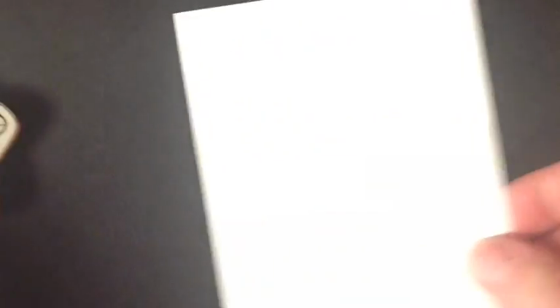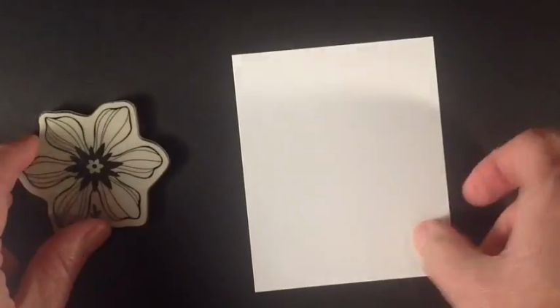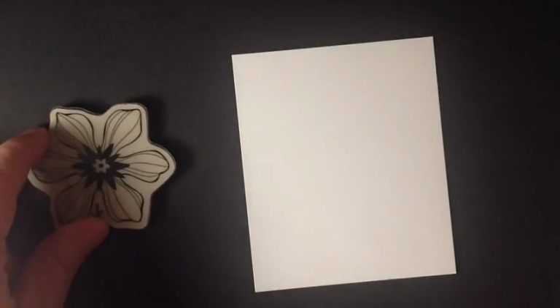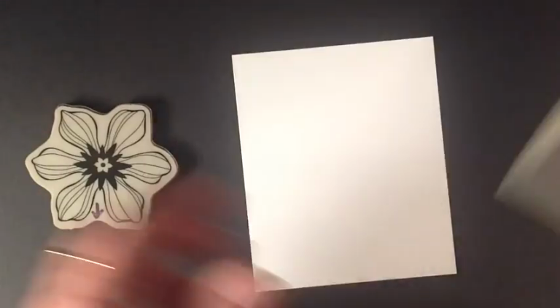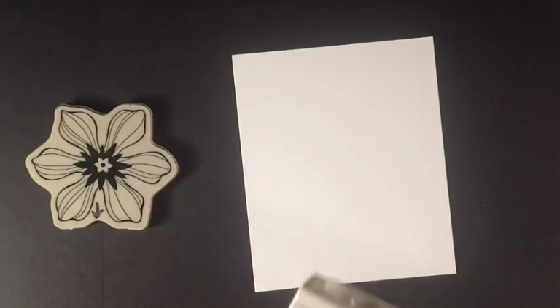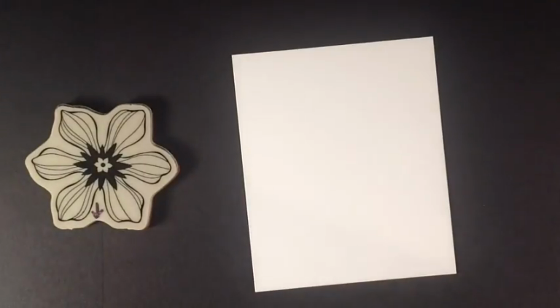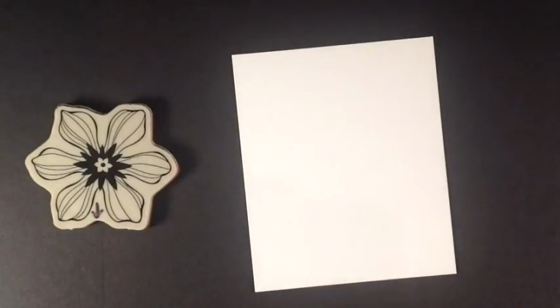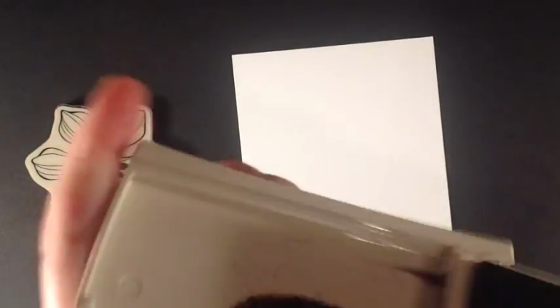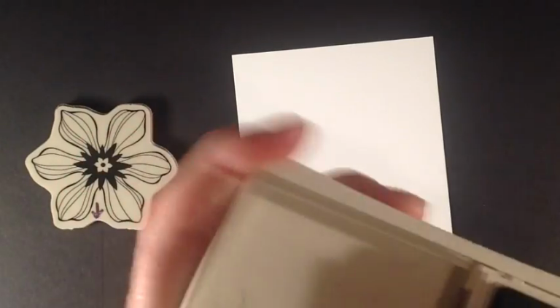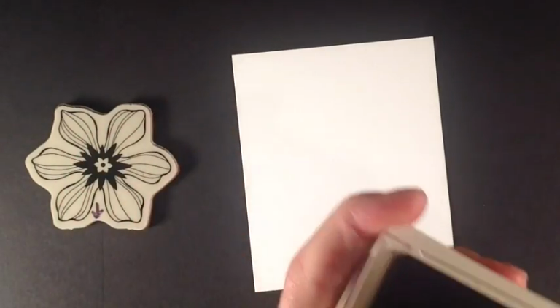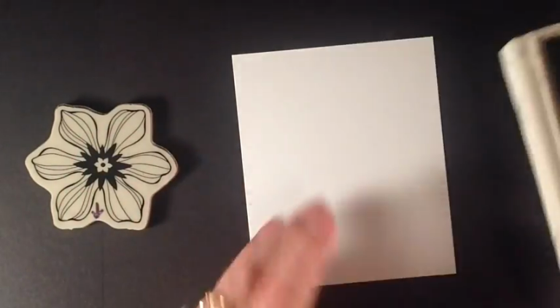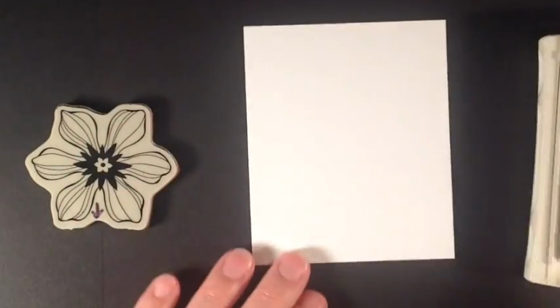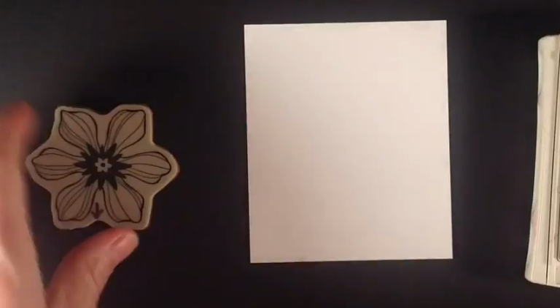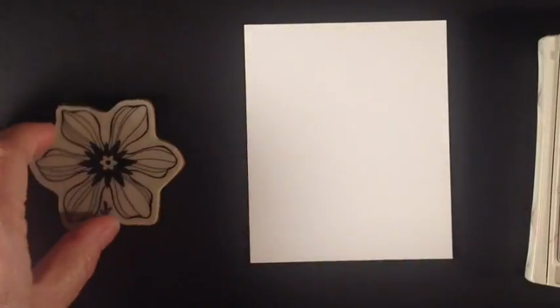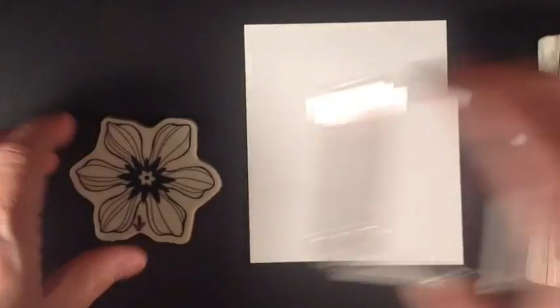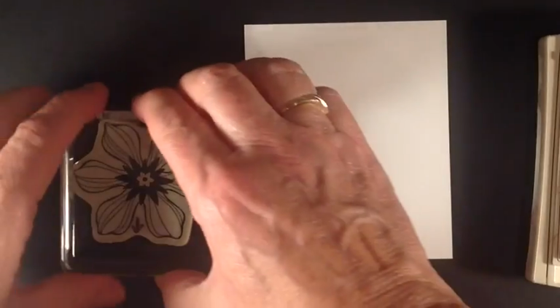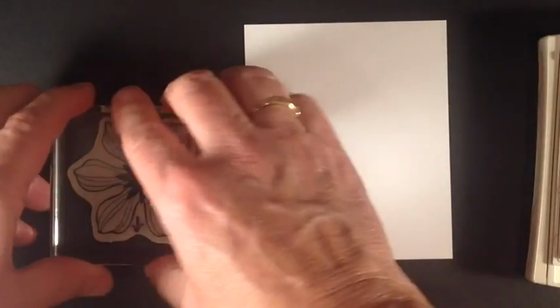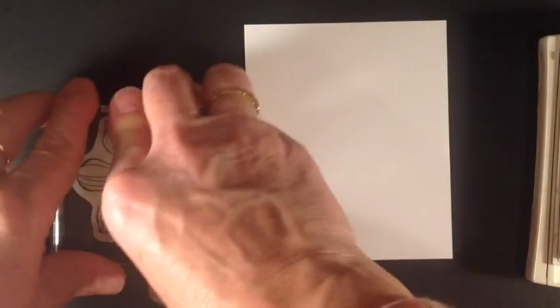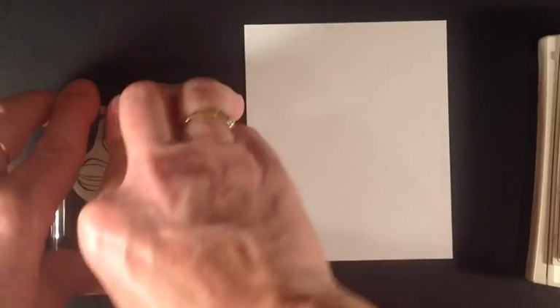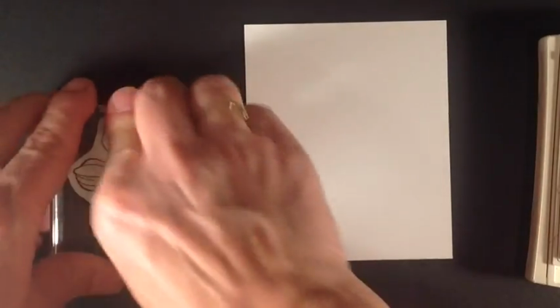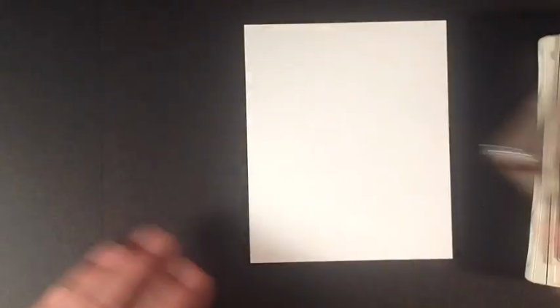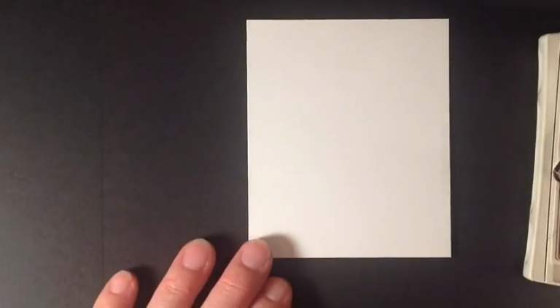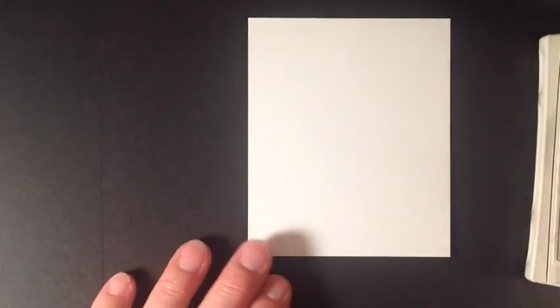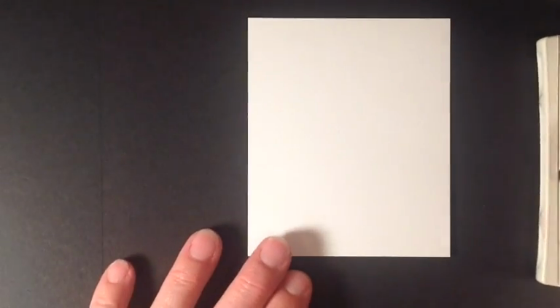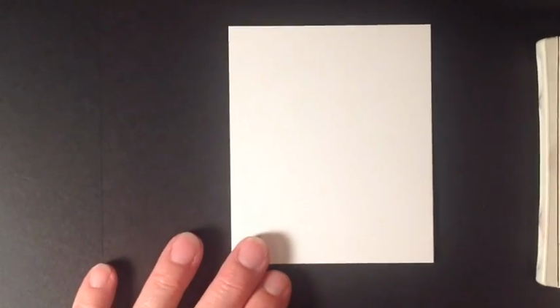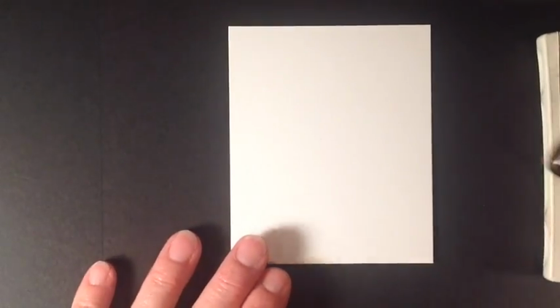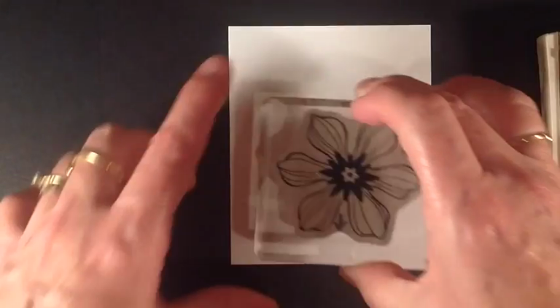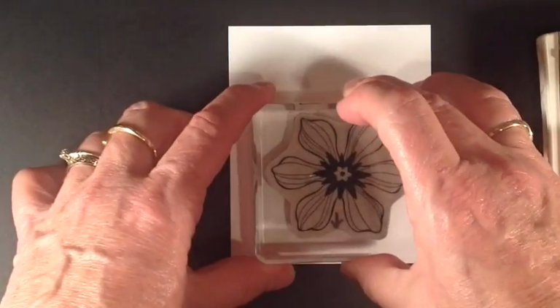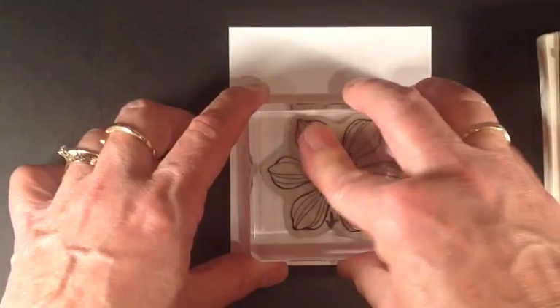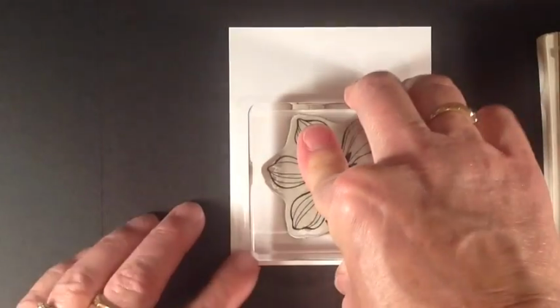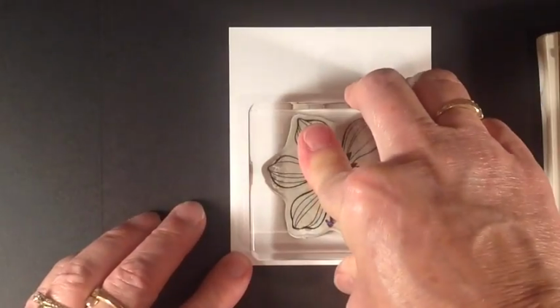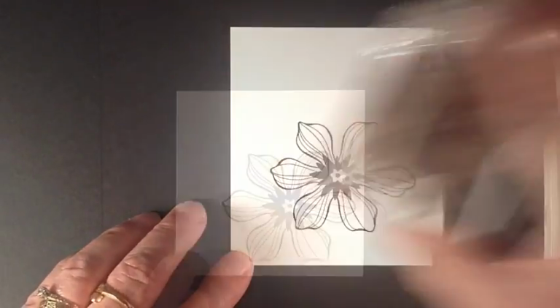I've got my Whisper White cardstock. I'm taking some Blackberry Bliss just because it's such a great dark color which will help for you seeing this. I'm going to stamp this on here like that.